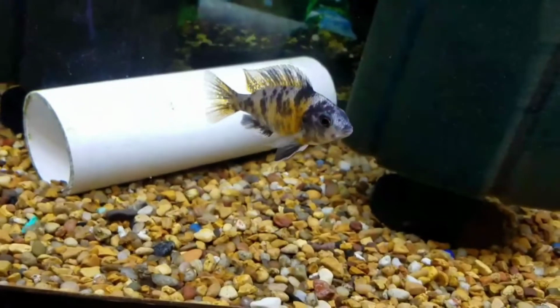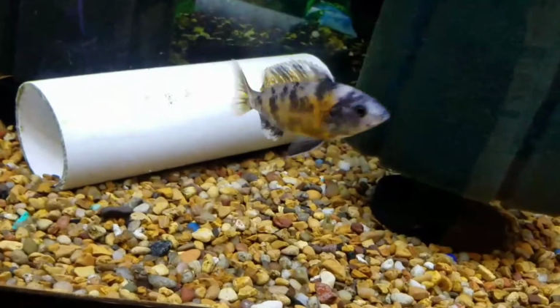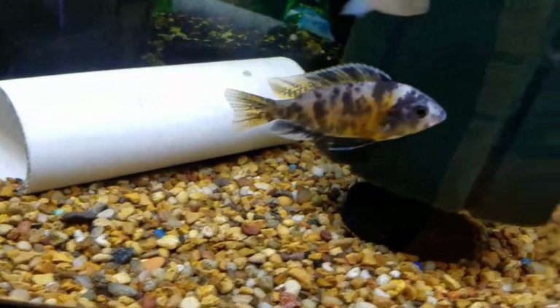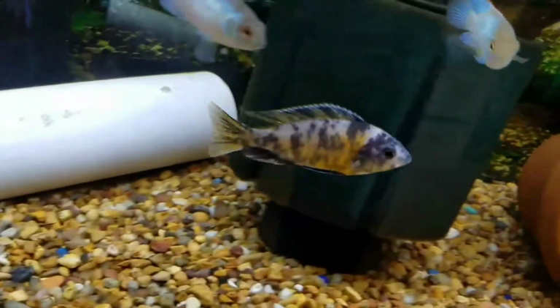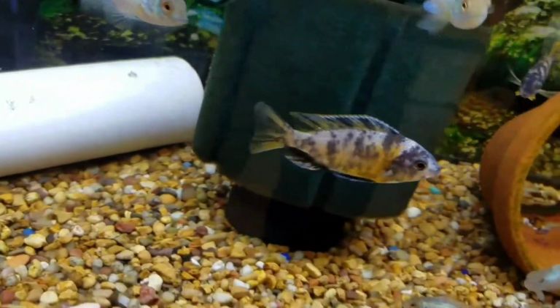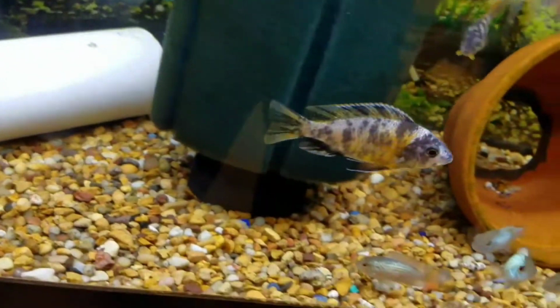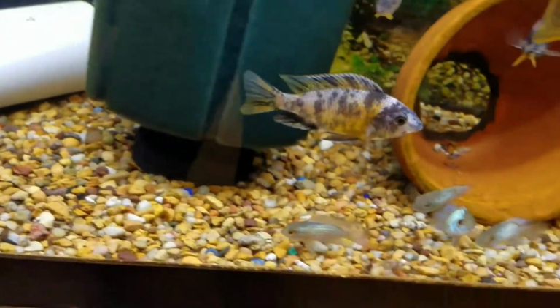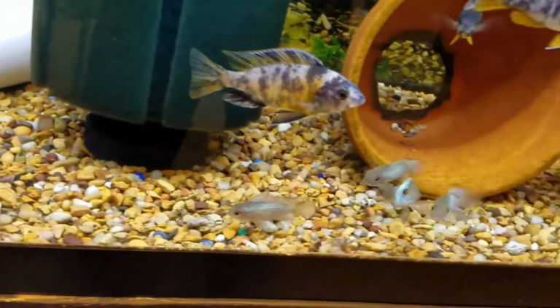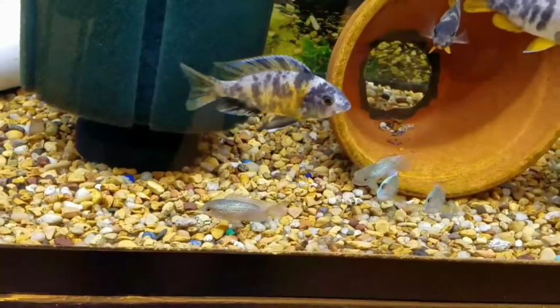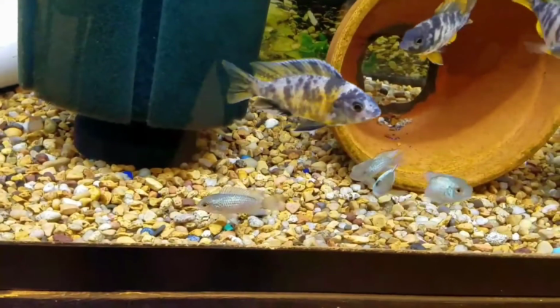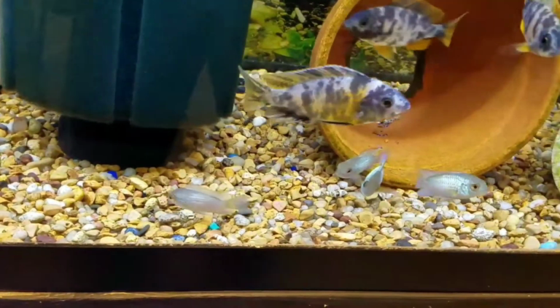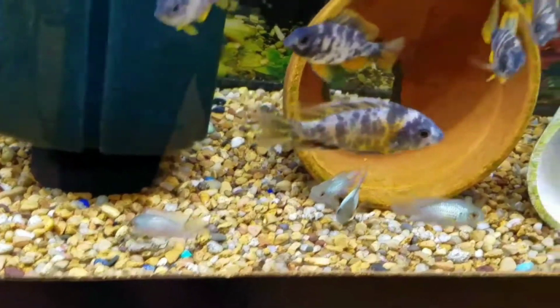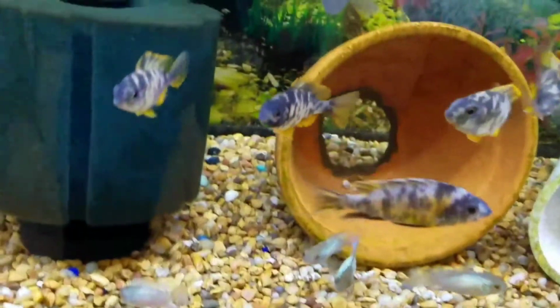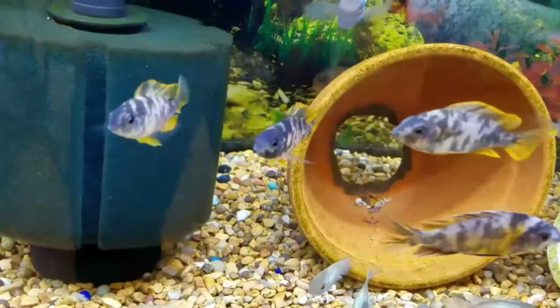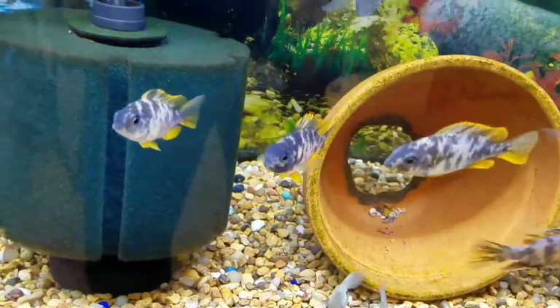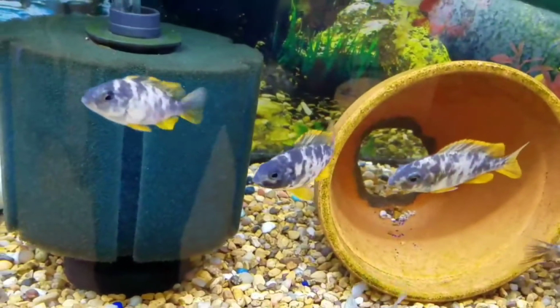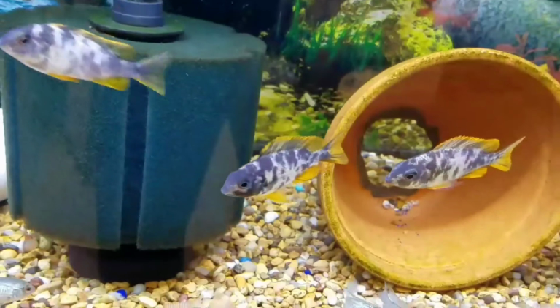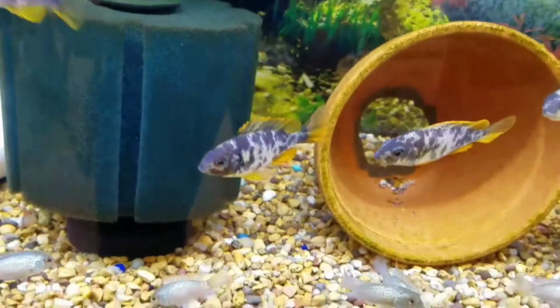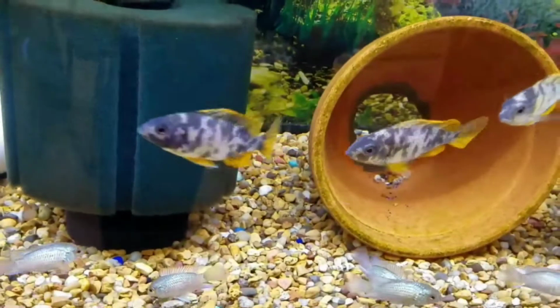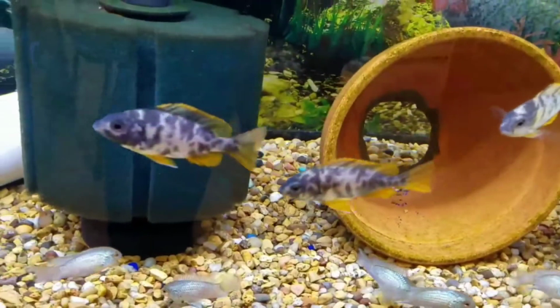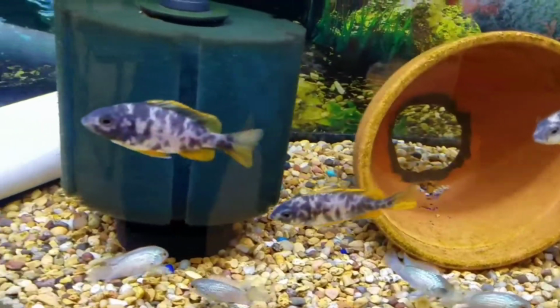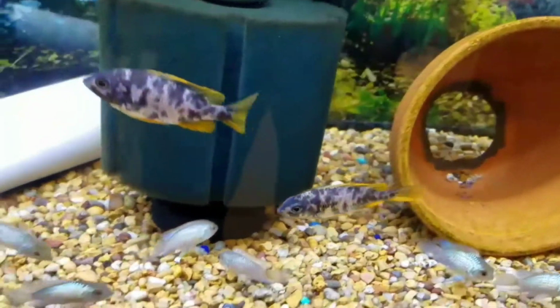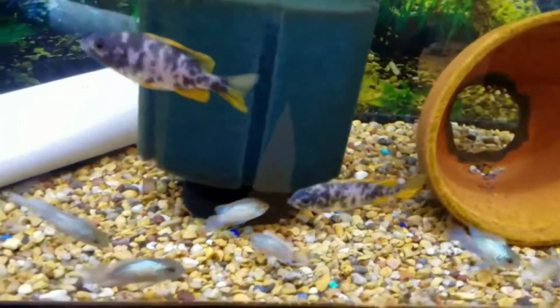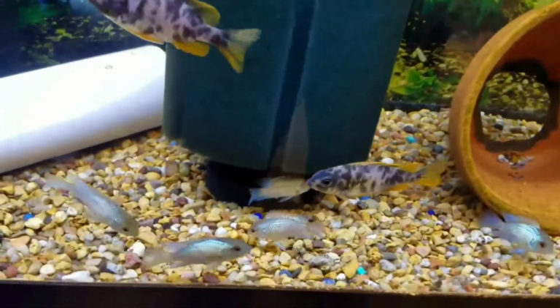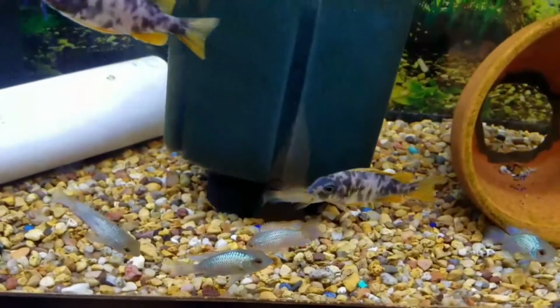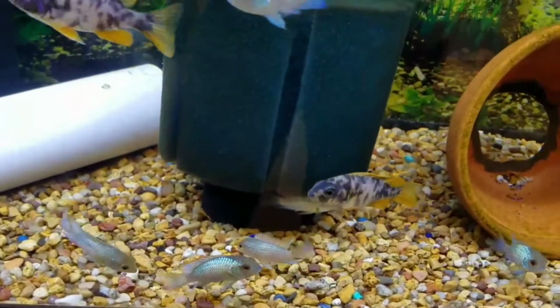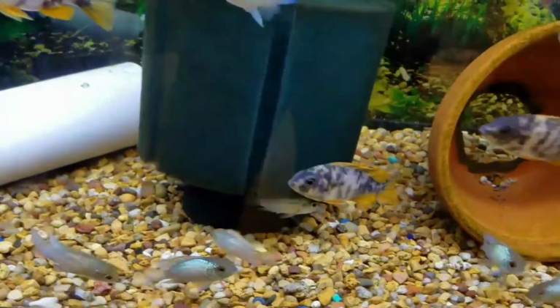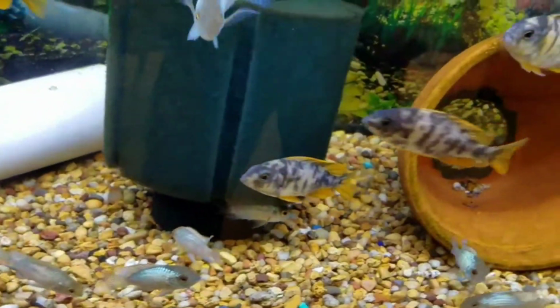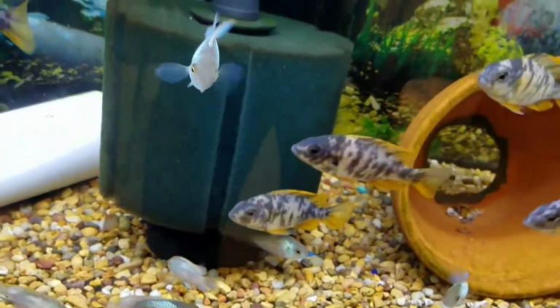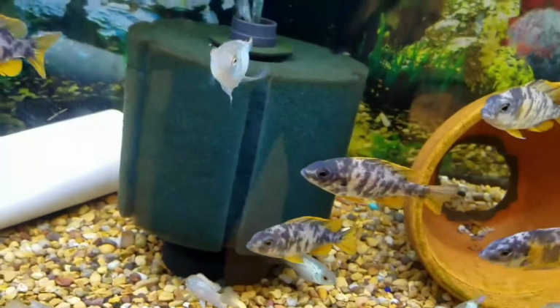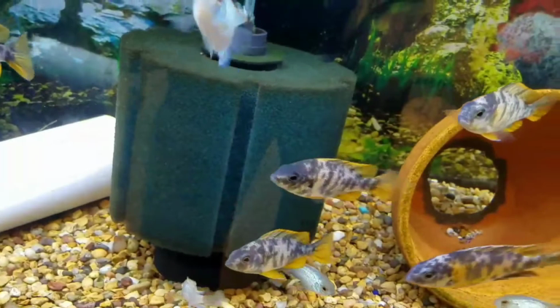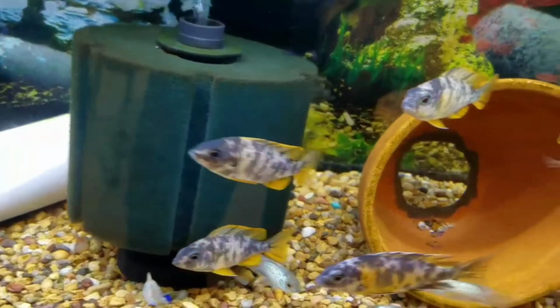You can see we've got a male starting to color up here. And the unsexed ones have the really nice orange fins that the normal redfin Borleae unsexed would have.